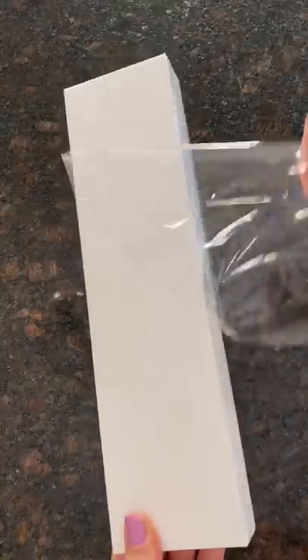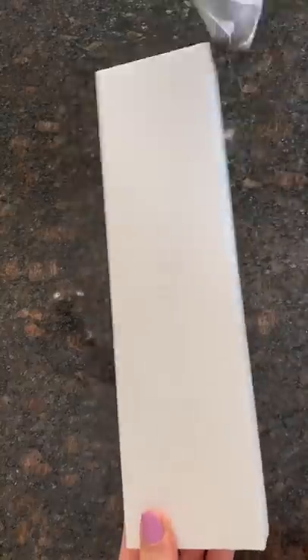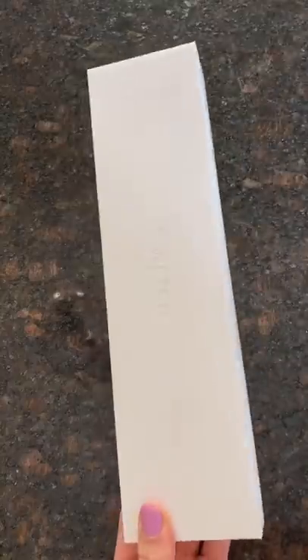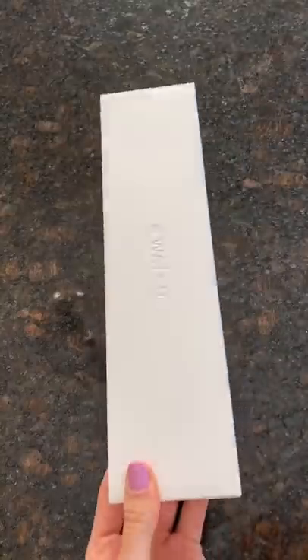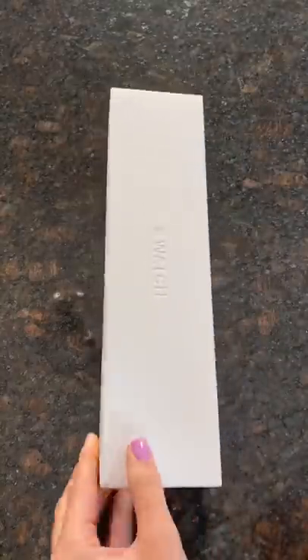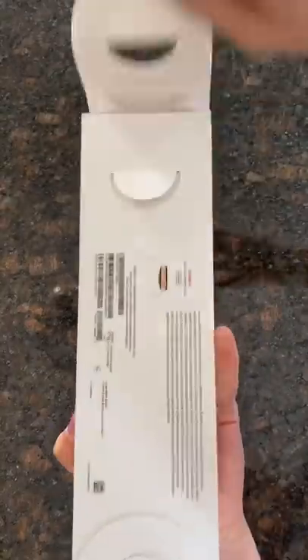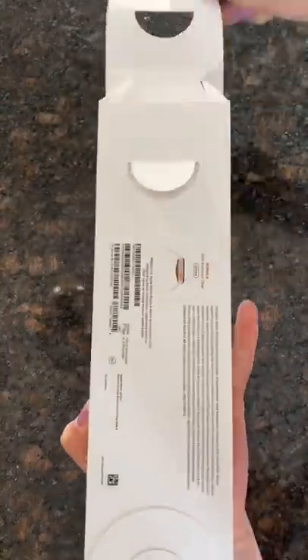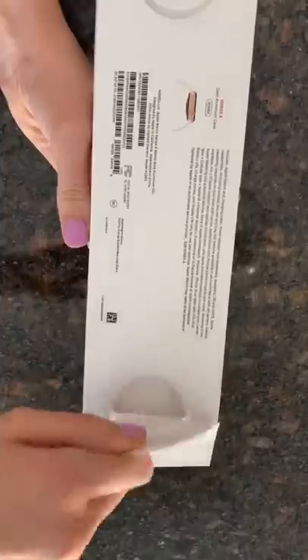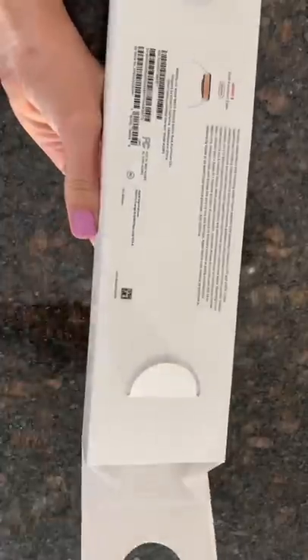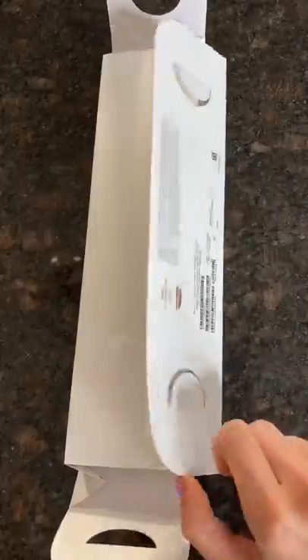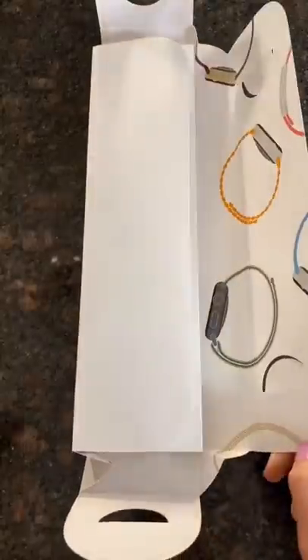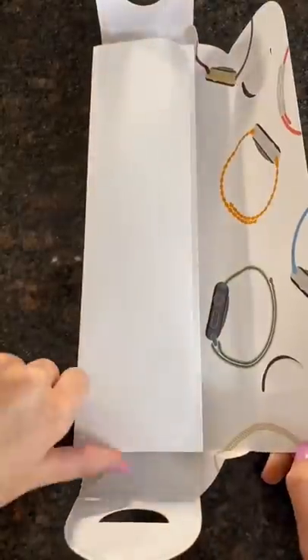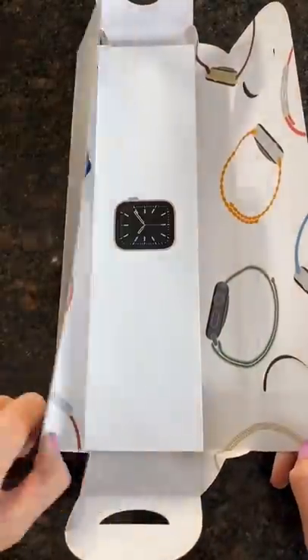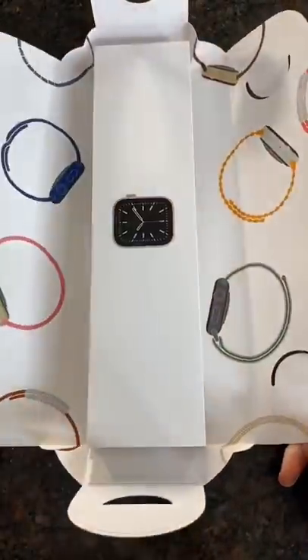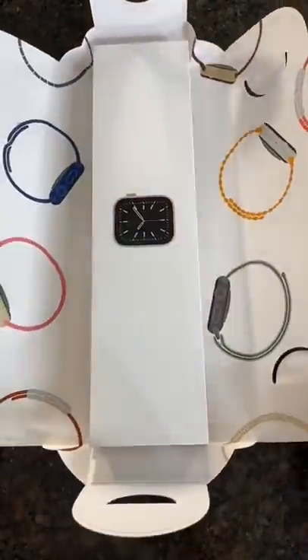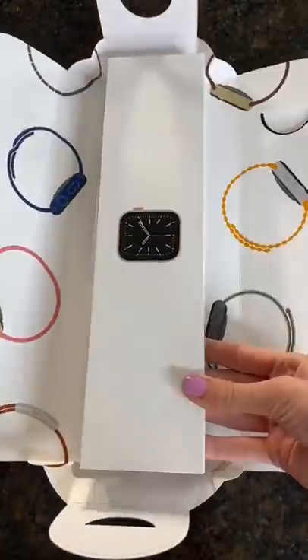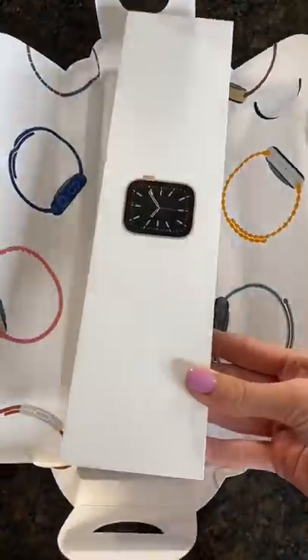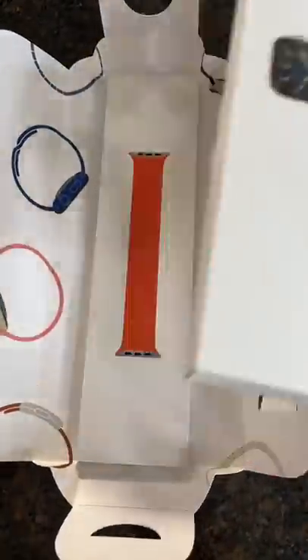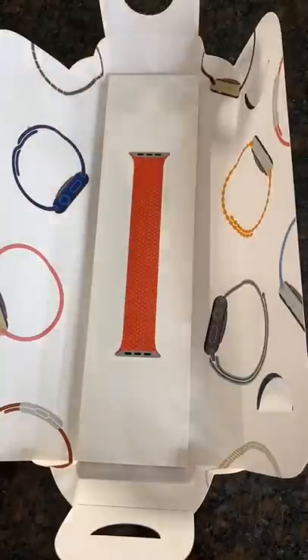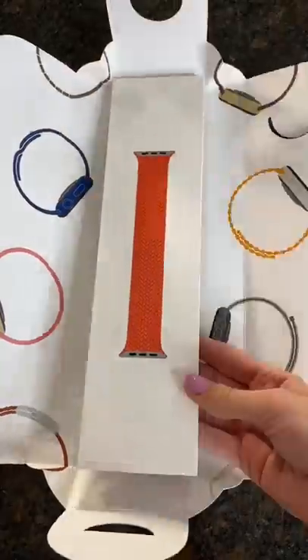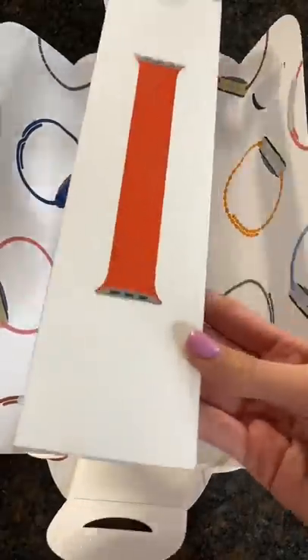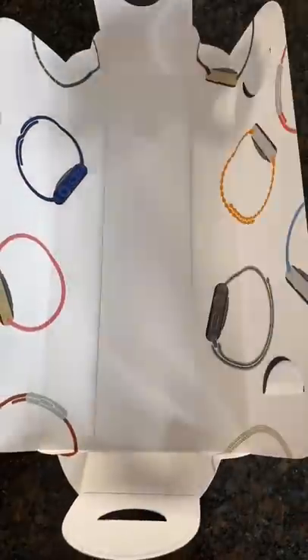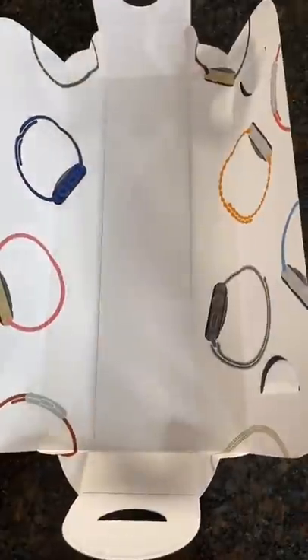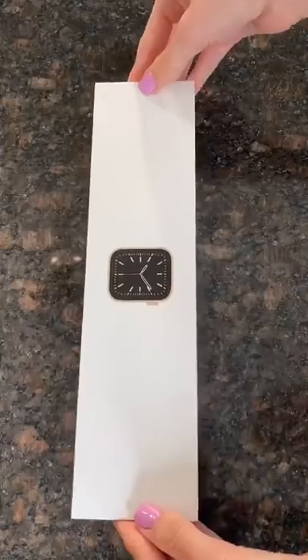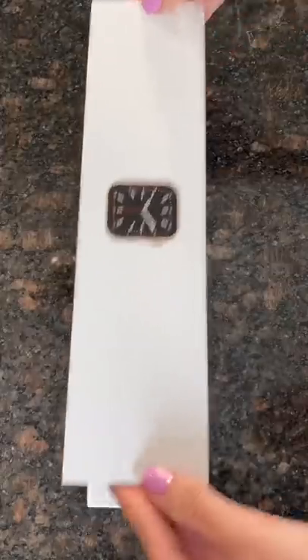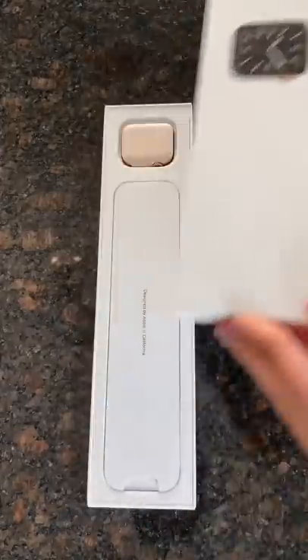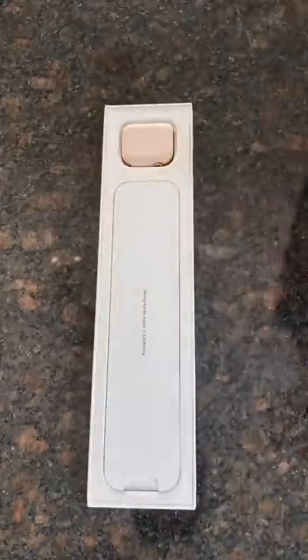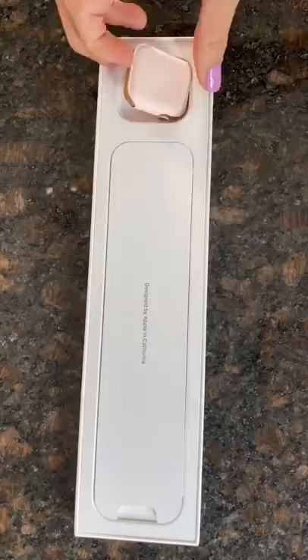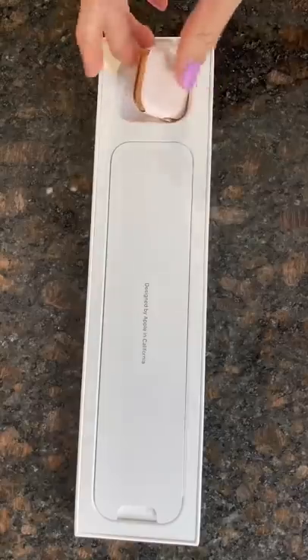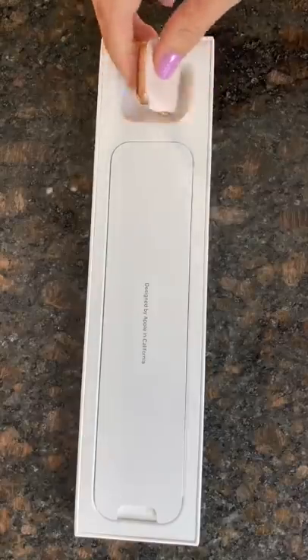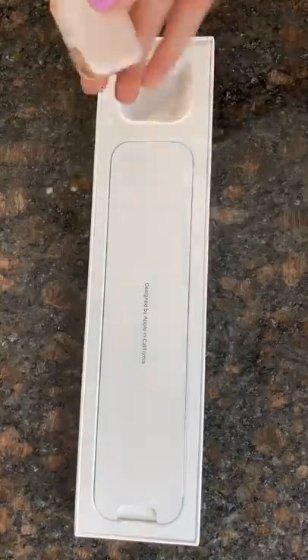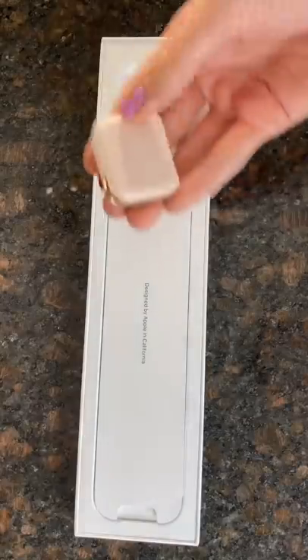There are so many cool new features. You can actually measure your blood oxygen level. I'm not sure how that works, but I am really excited to find out. It can also measure your sleep trends.